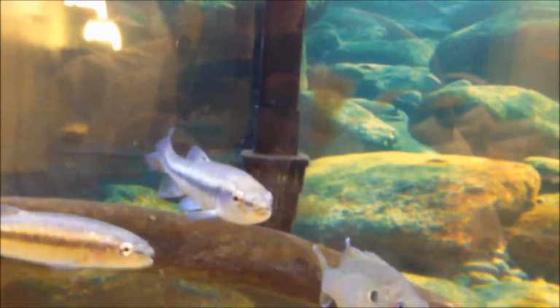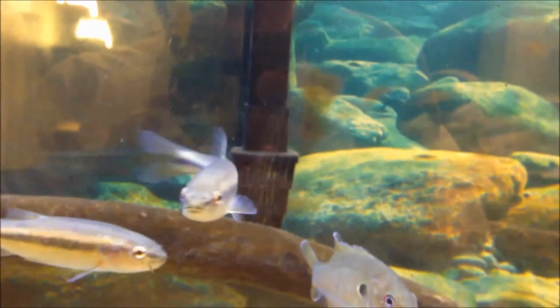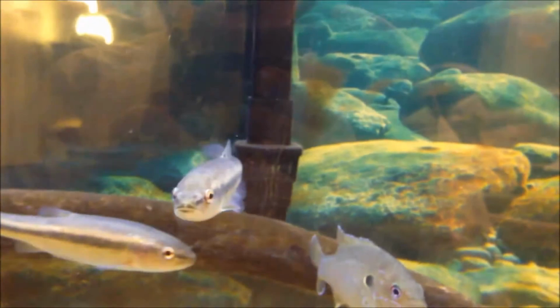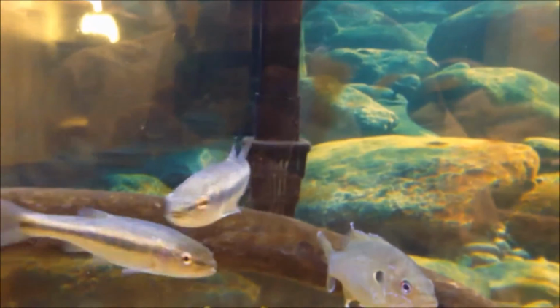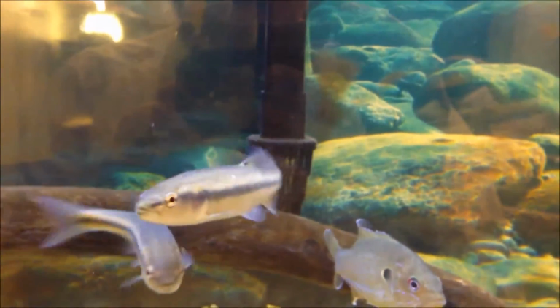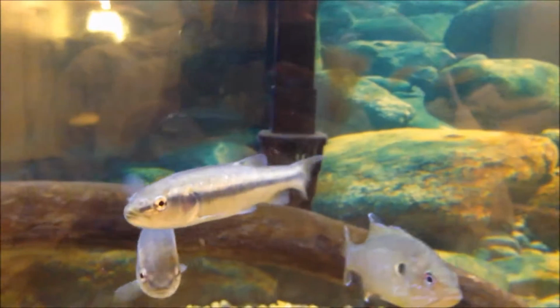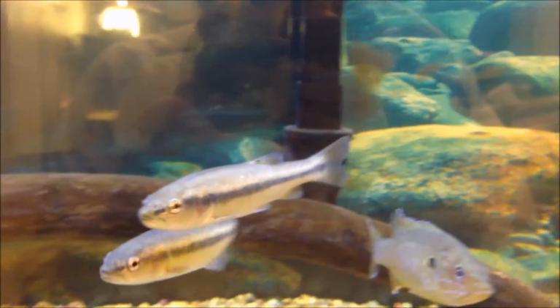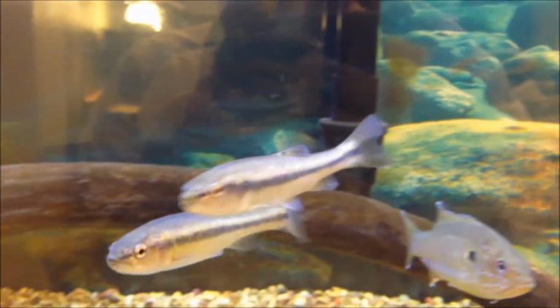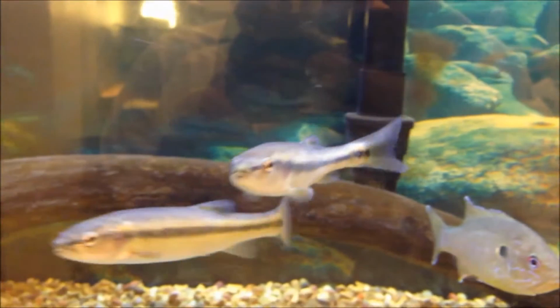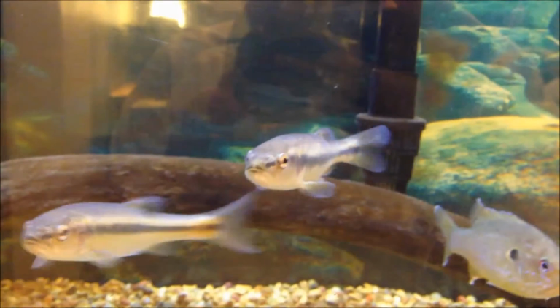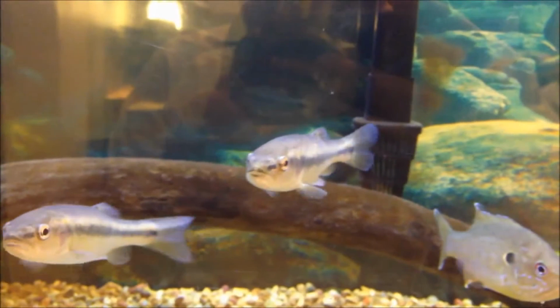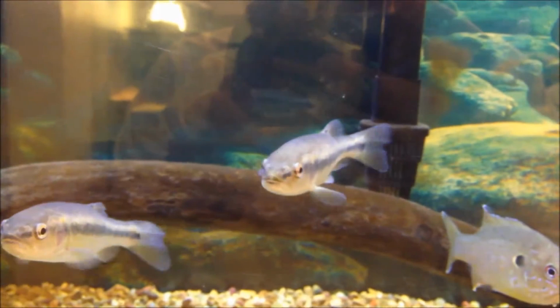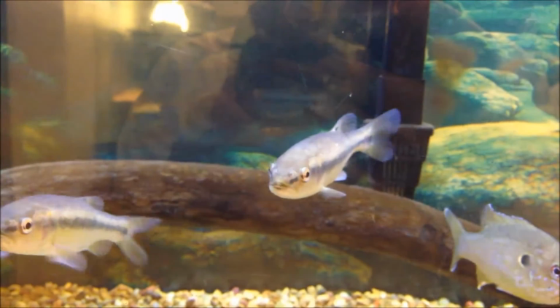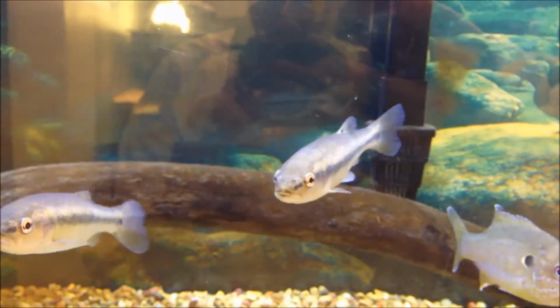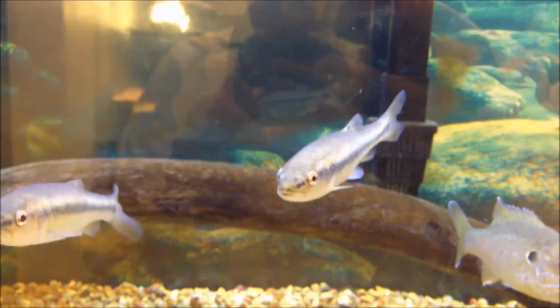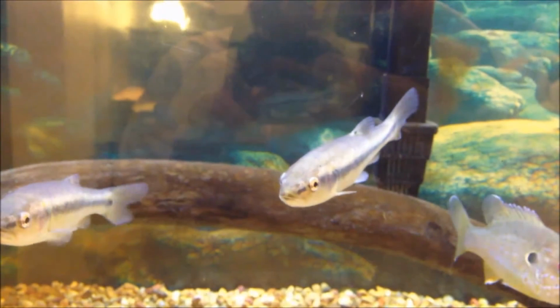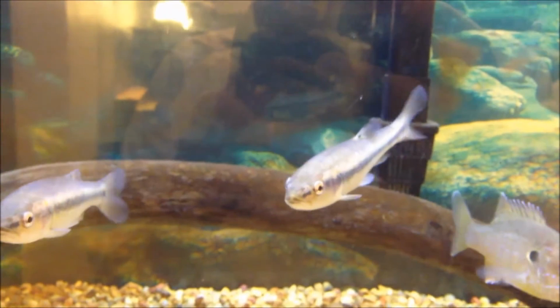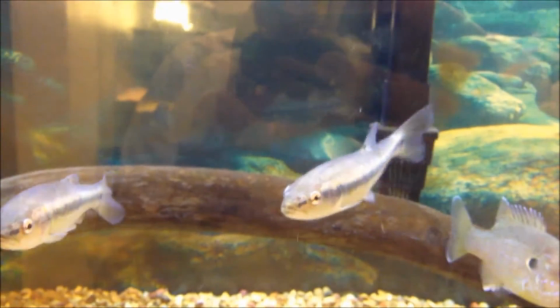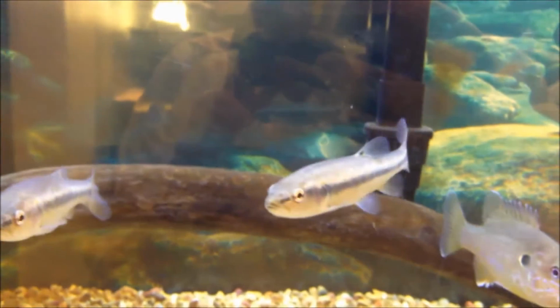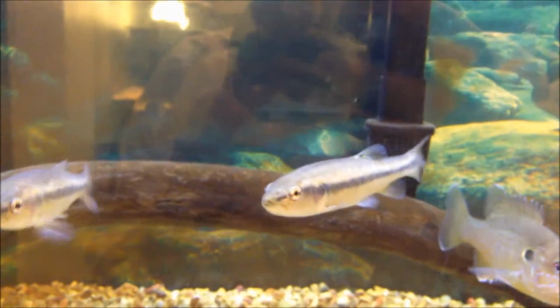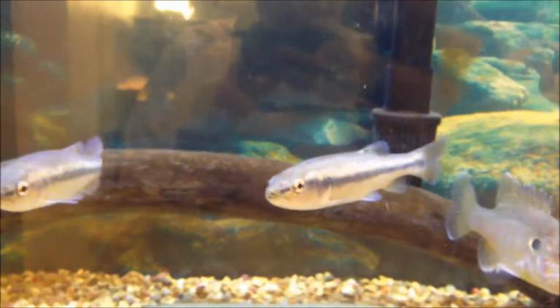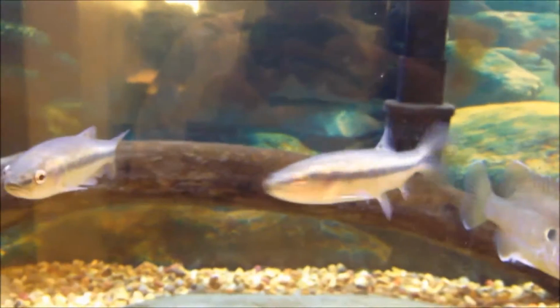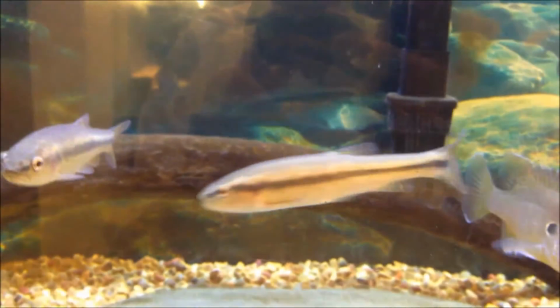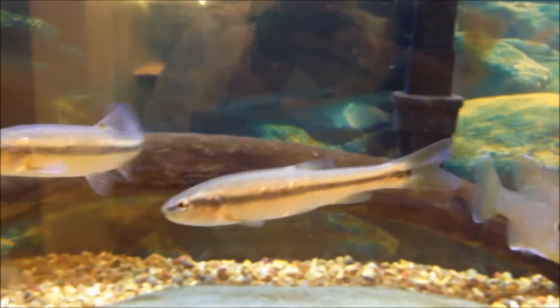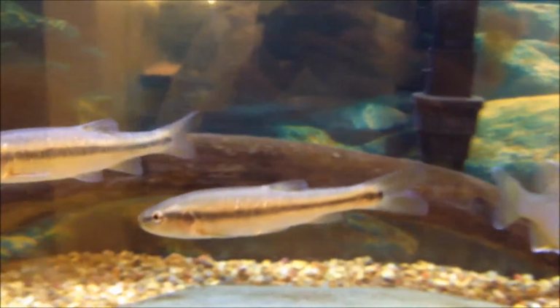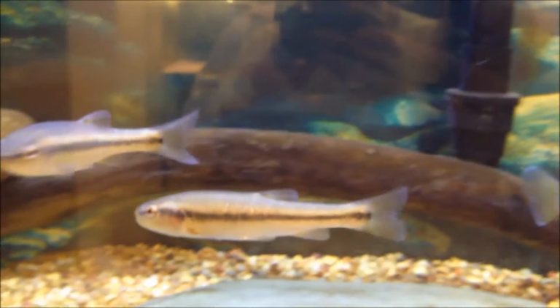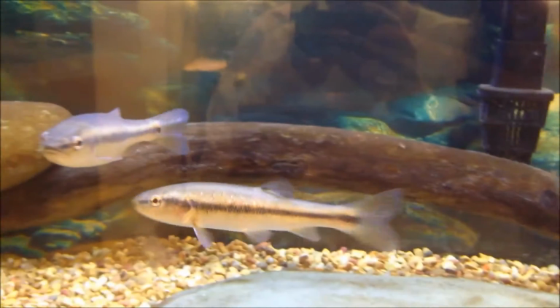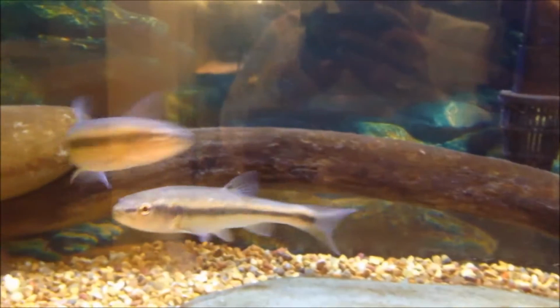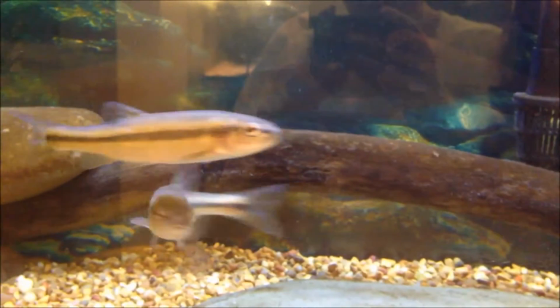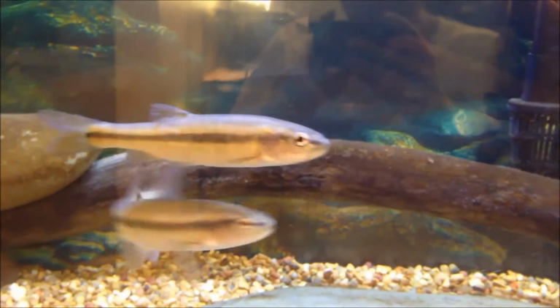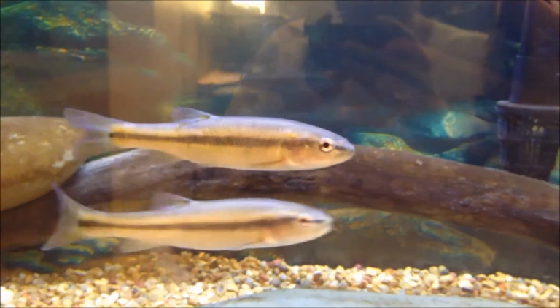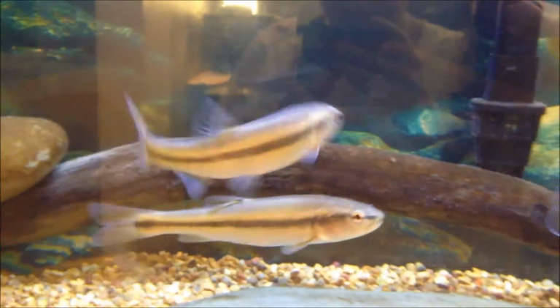Maximum size is 10 to 14 inches for the larger specimens. They will get 14 inches — that is not rare if you give them enough time and good enough food.